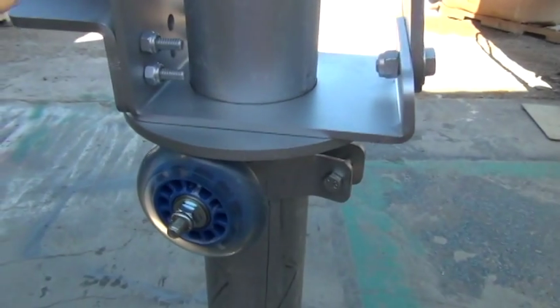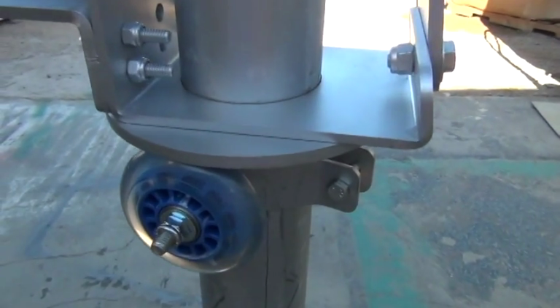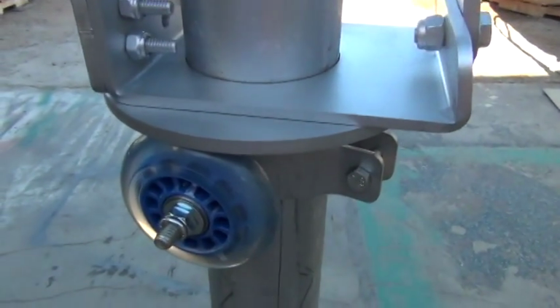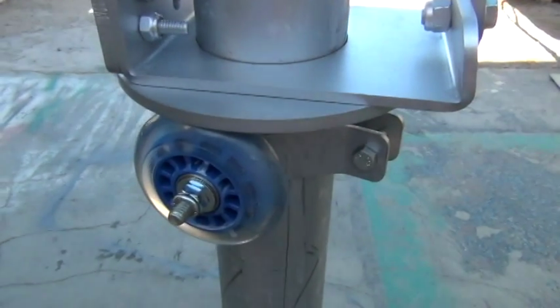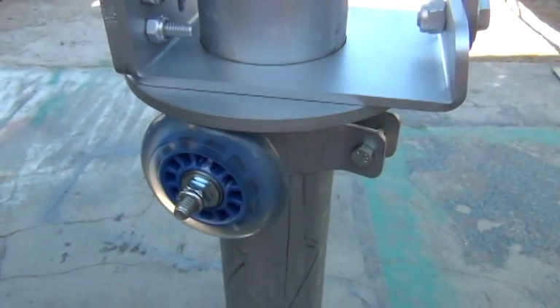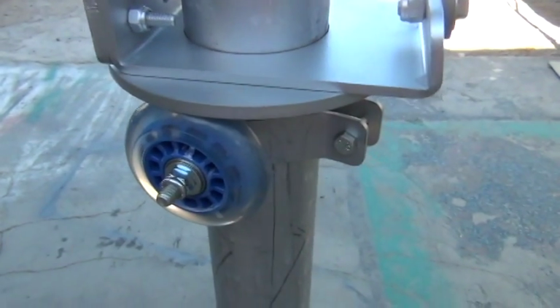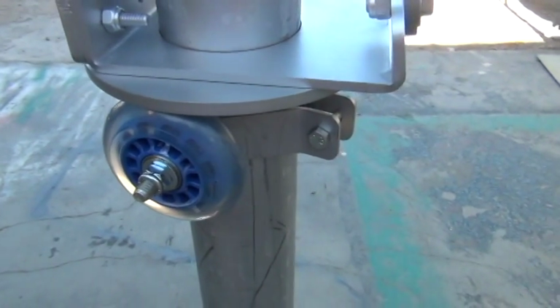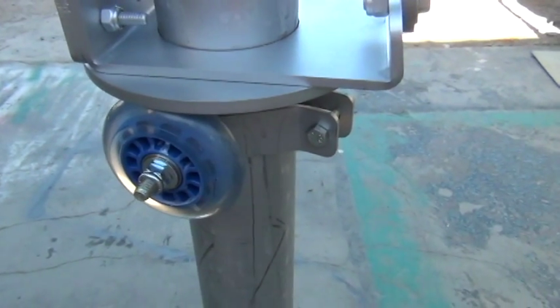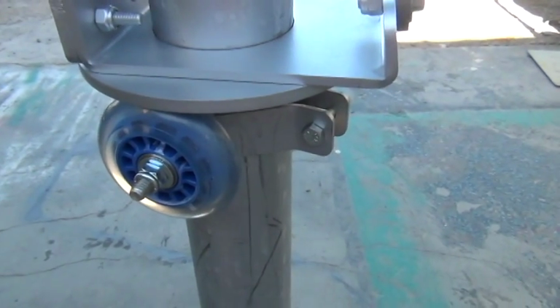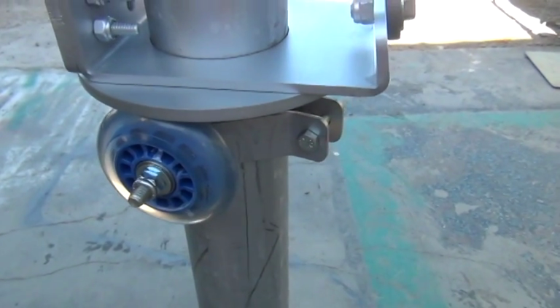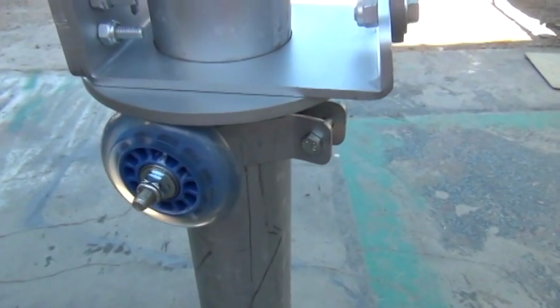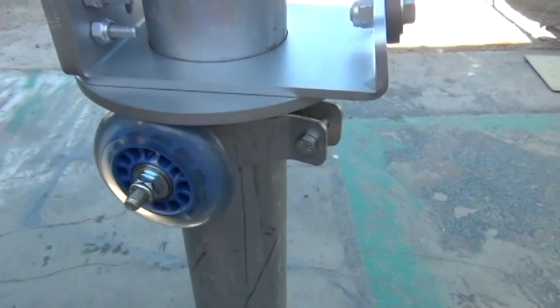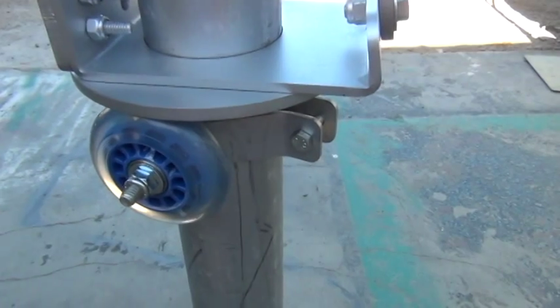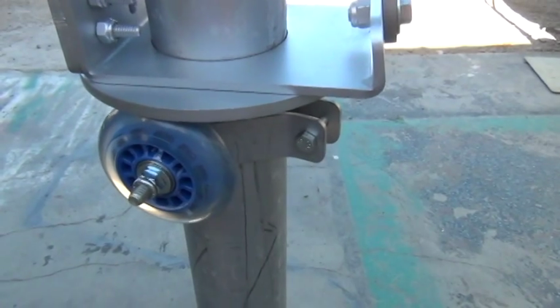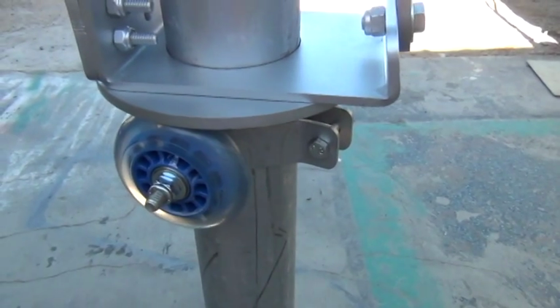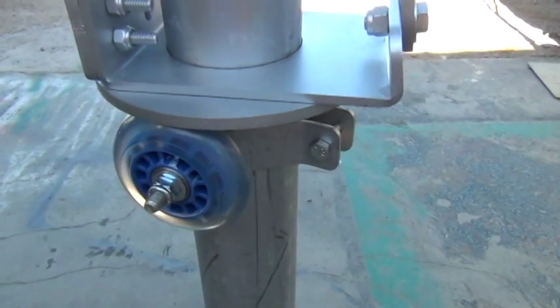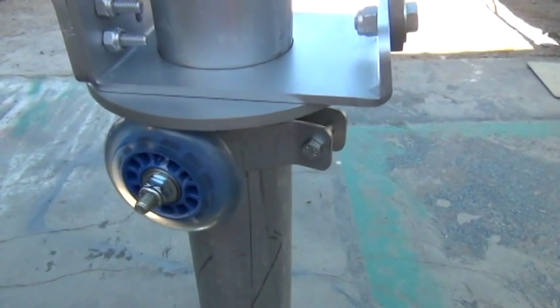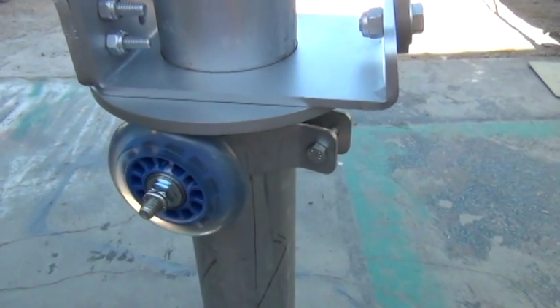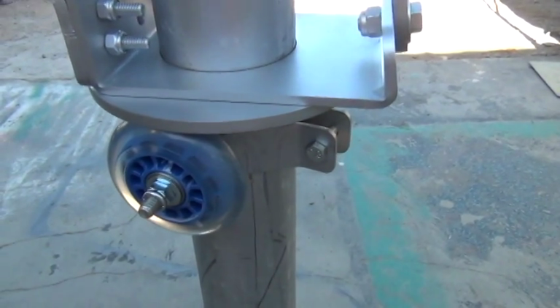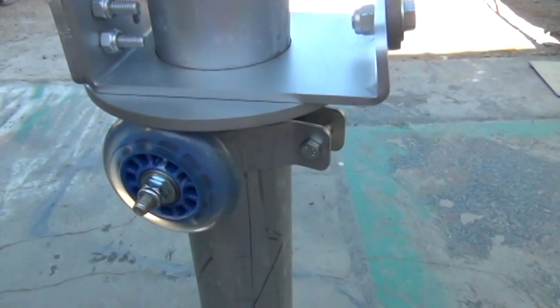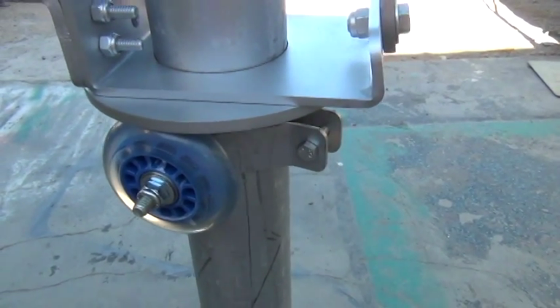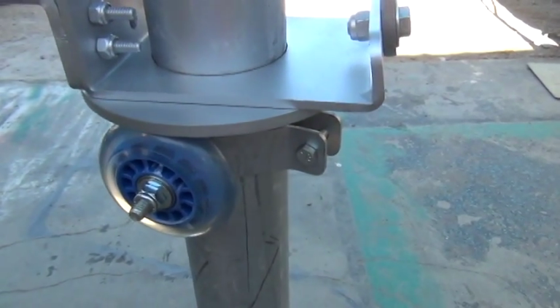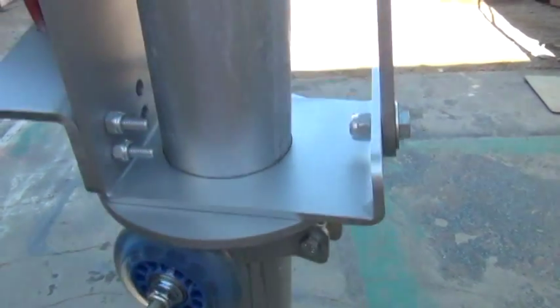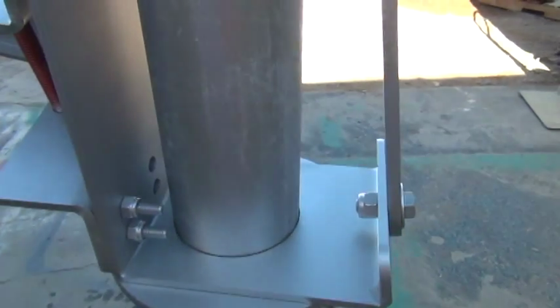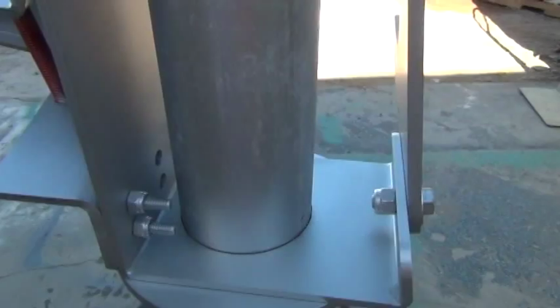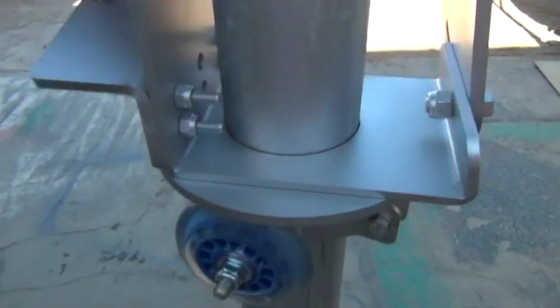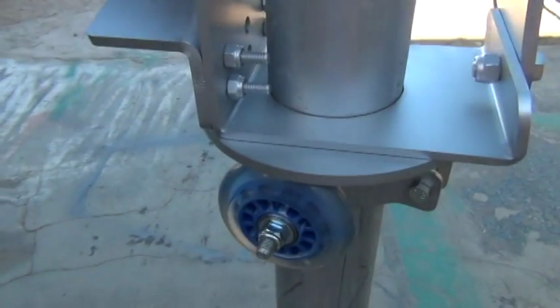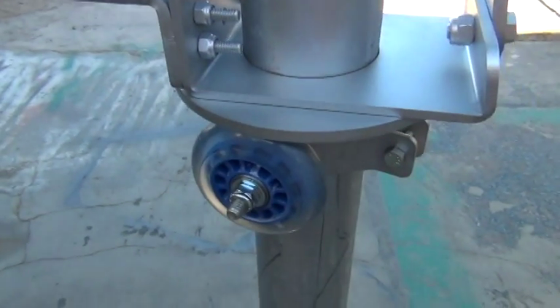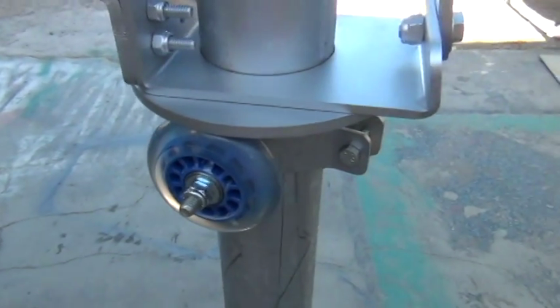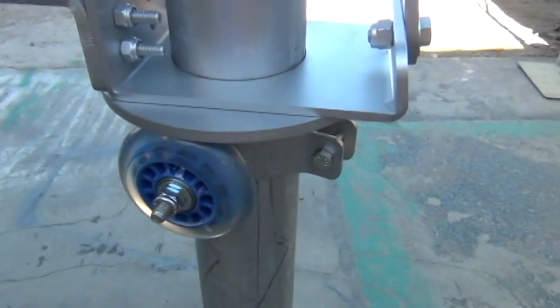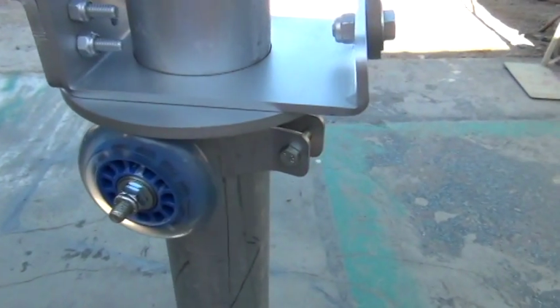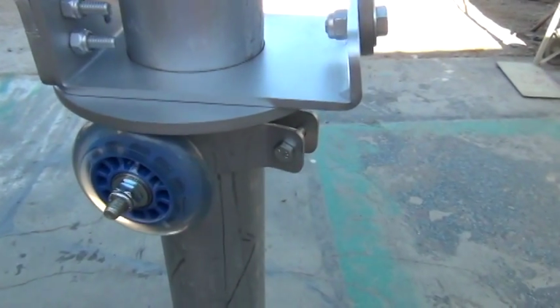We had close to 50 pounds of weight on here: 20 pound PMA, six pound hub, all this metal up here — the tail was just too much weight.